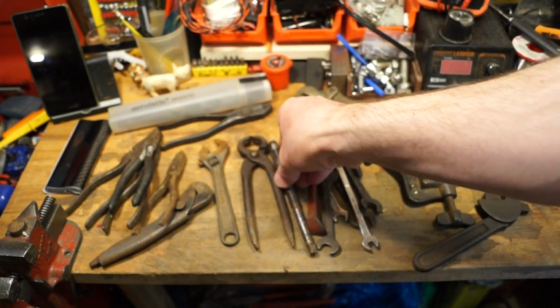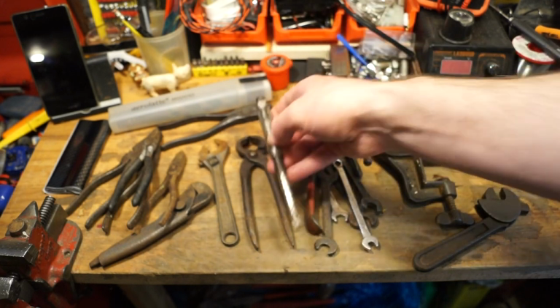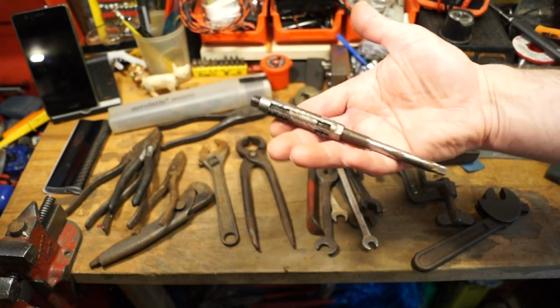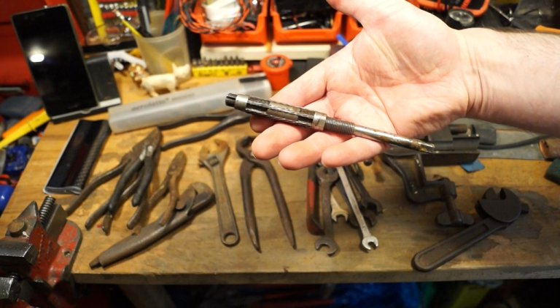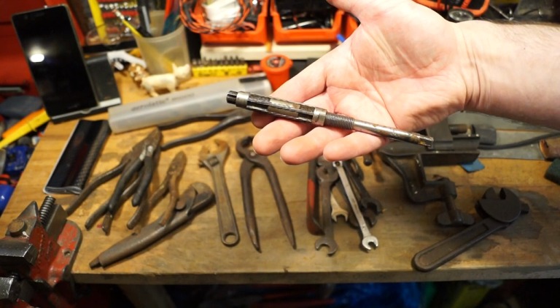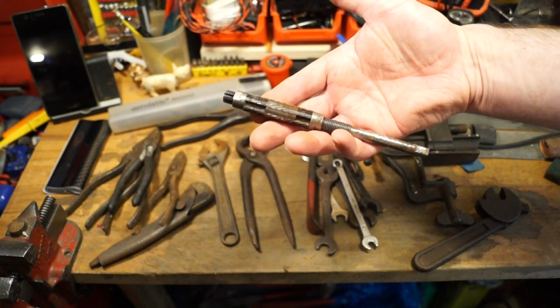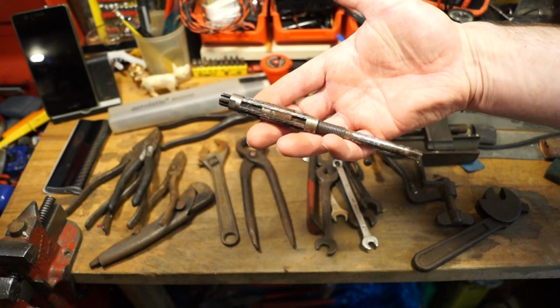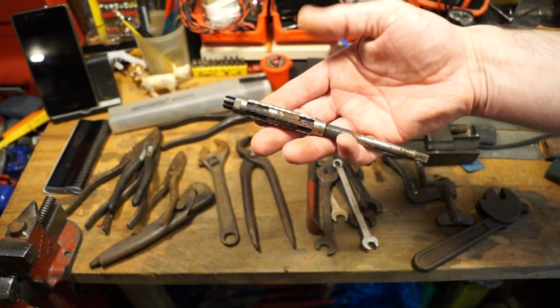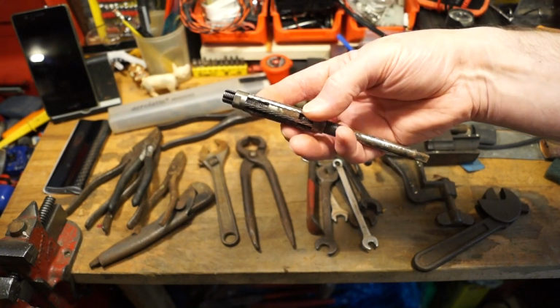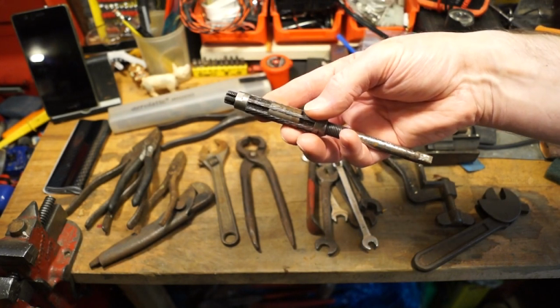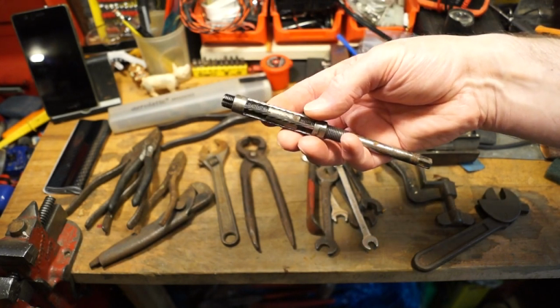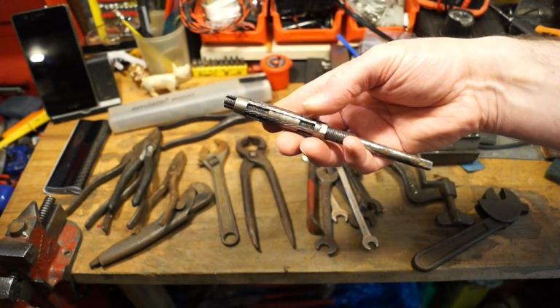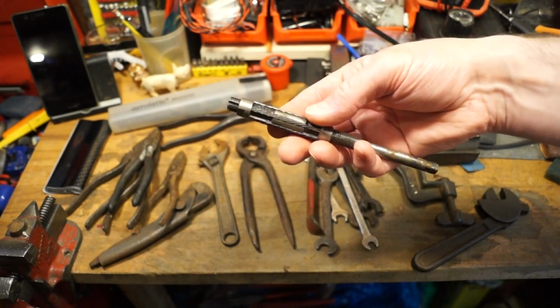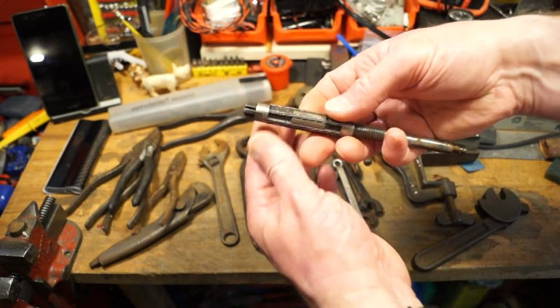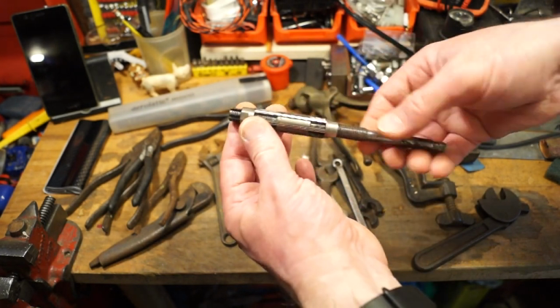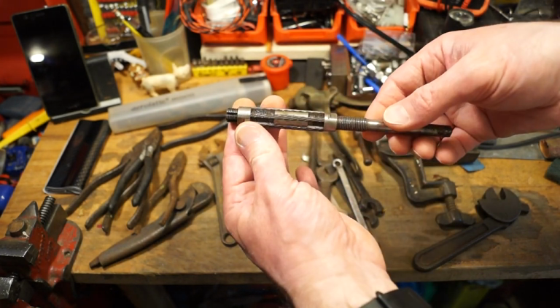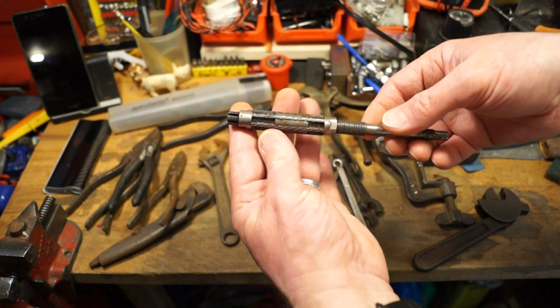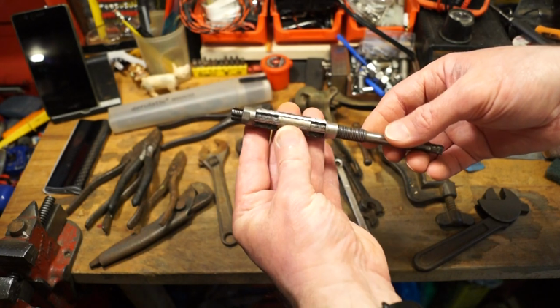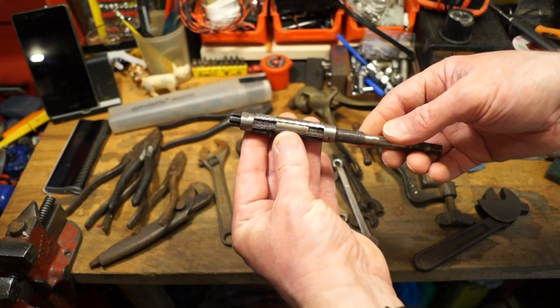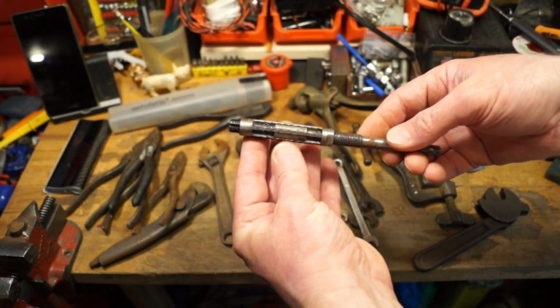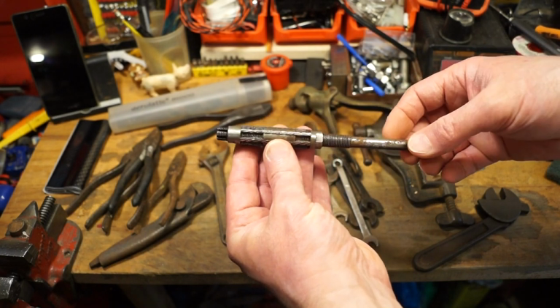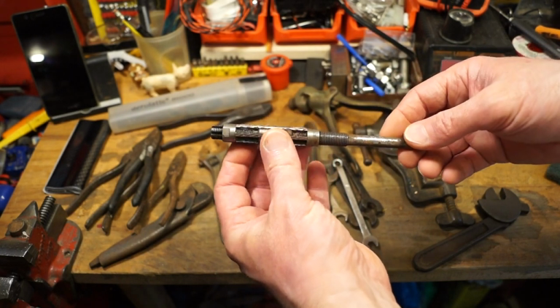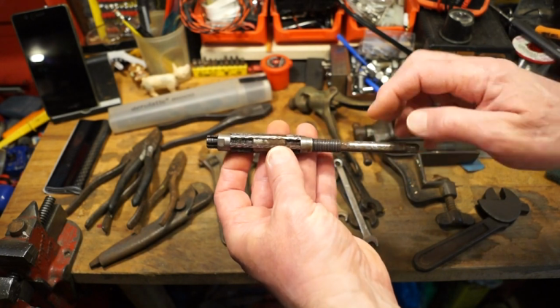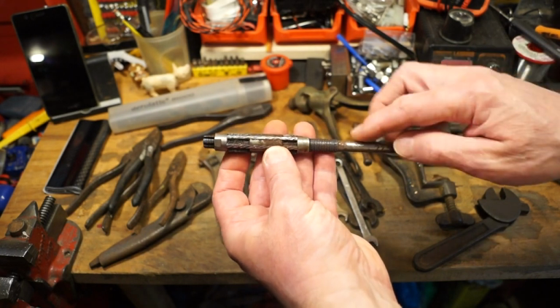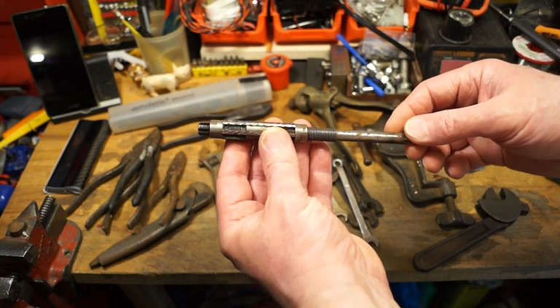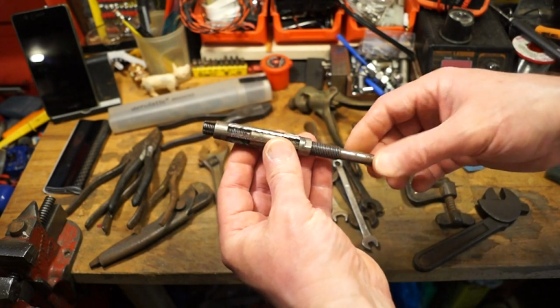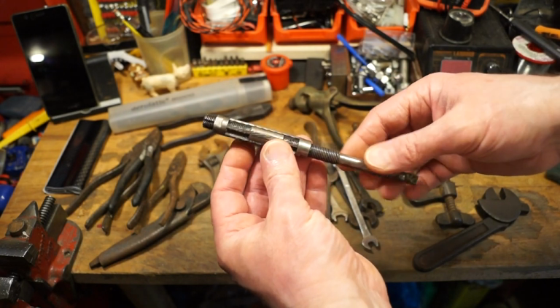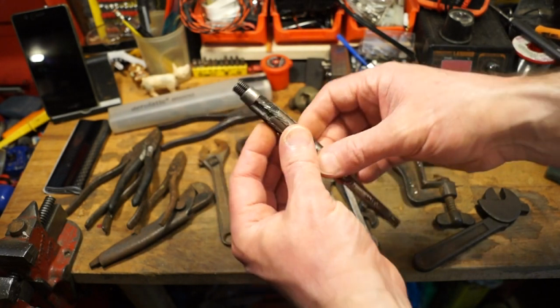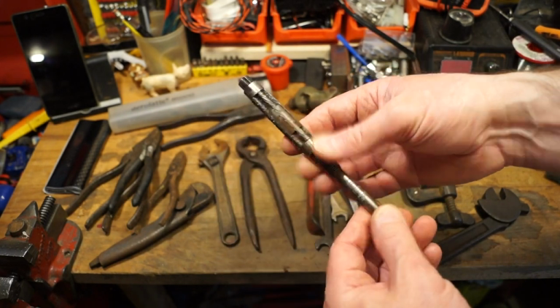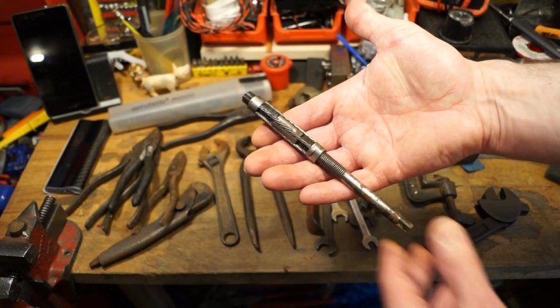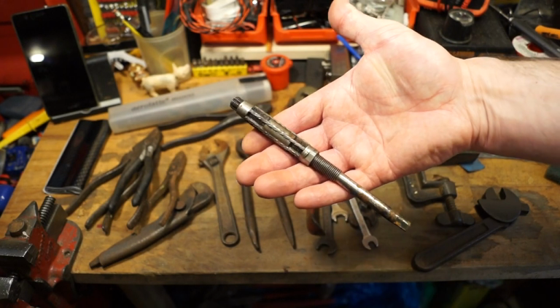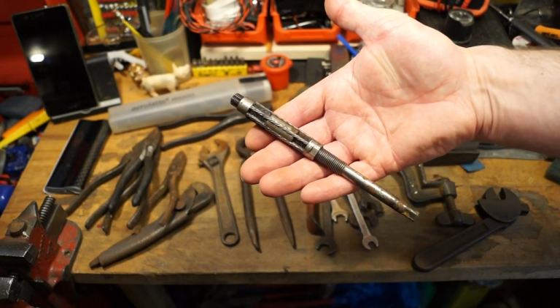And we also have this rather interesting adjustable reamer here. Not seen one of these at the boot sale. That looks very nice indeed - we have some numbers on here. That's quite nice, what do you think of that guys?